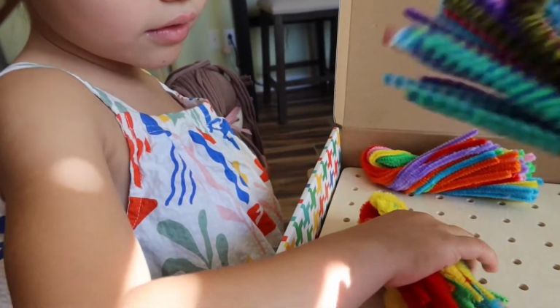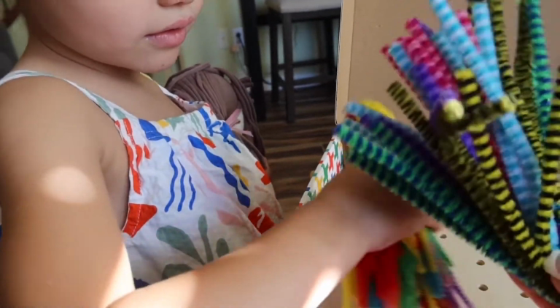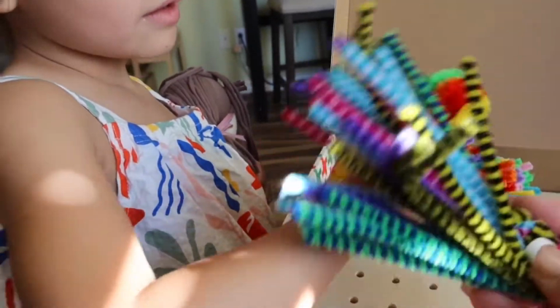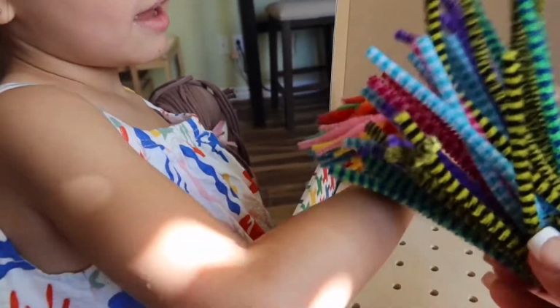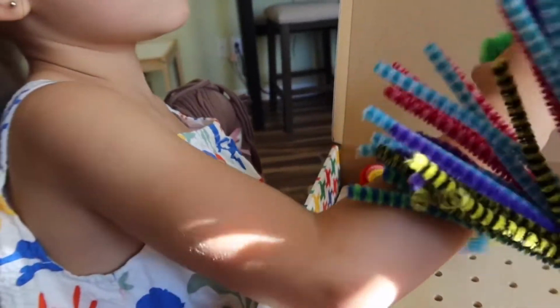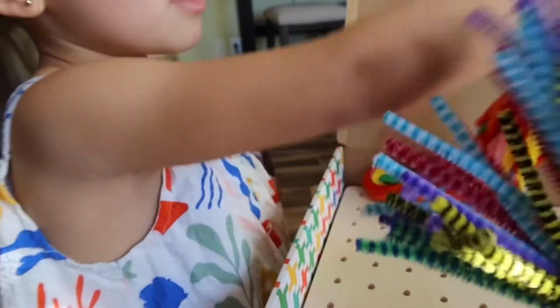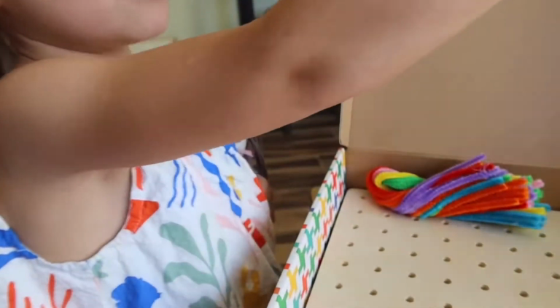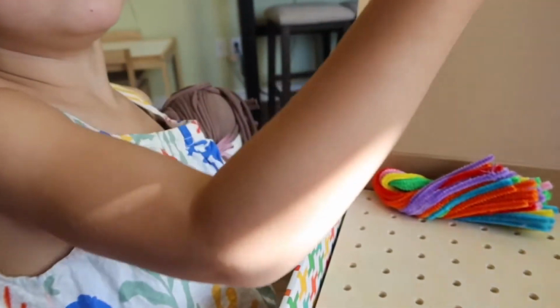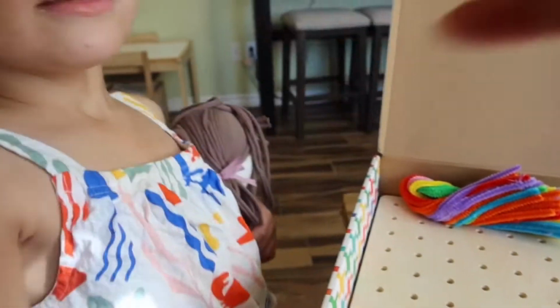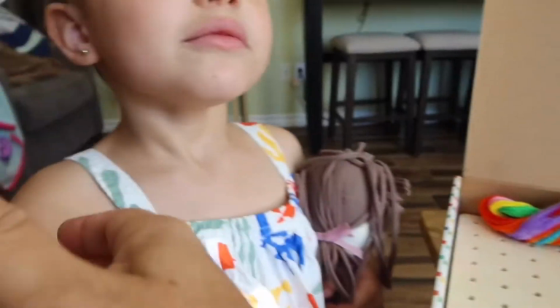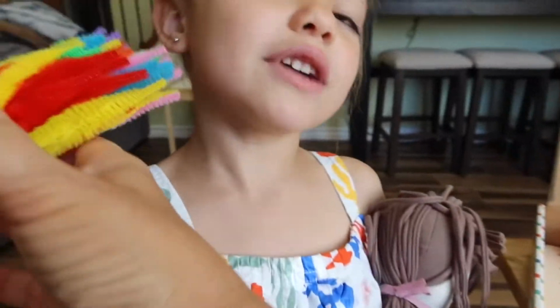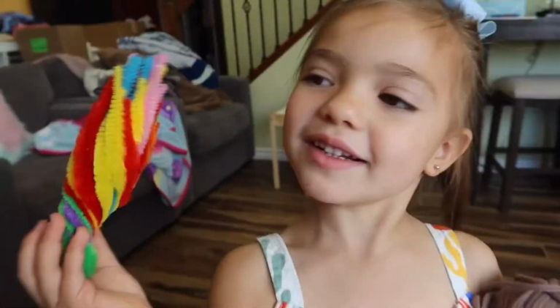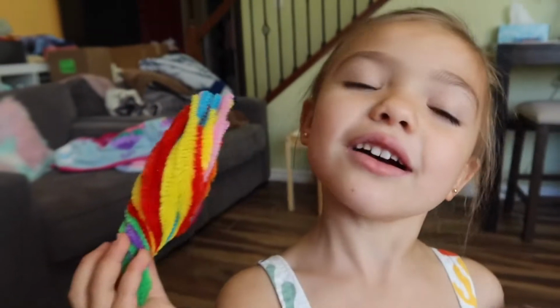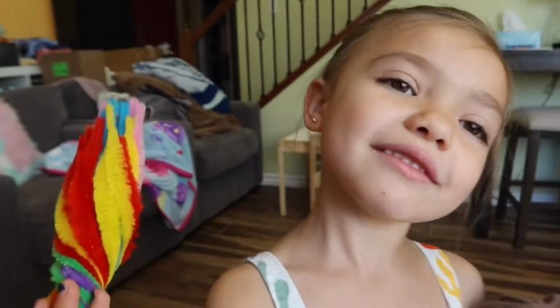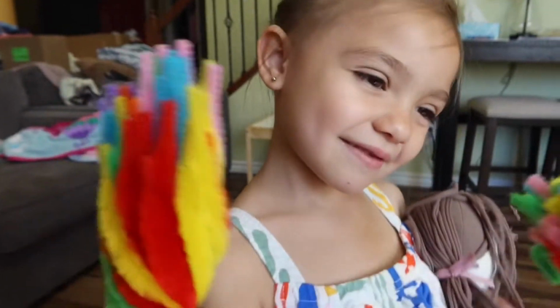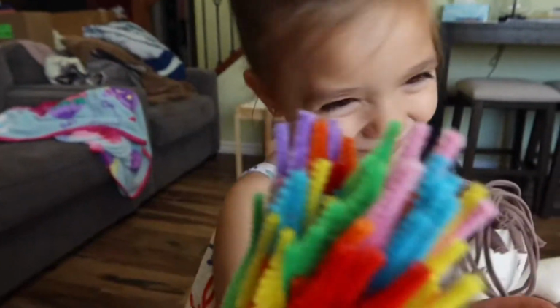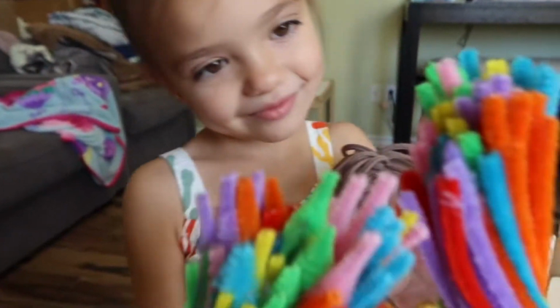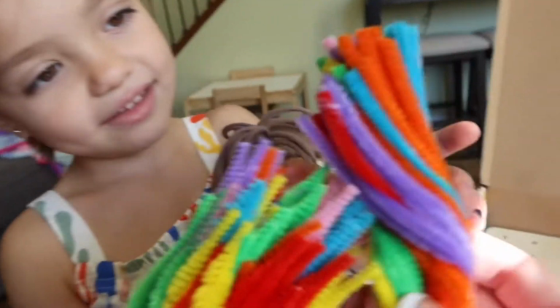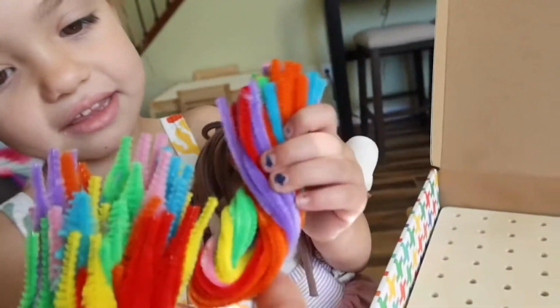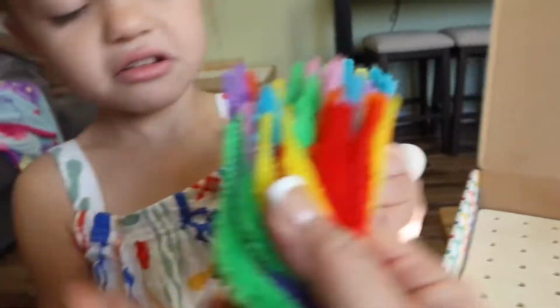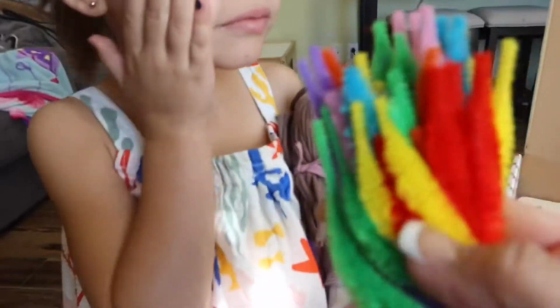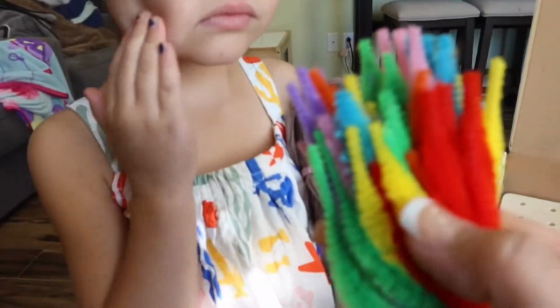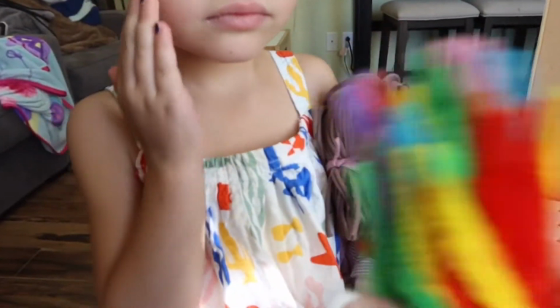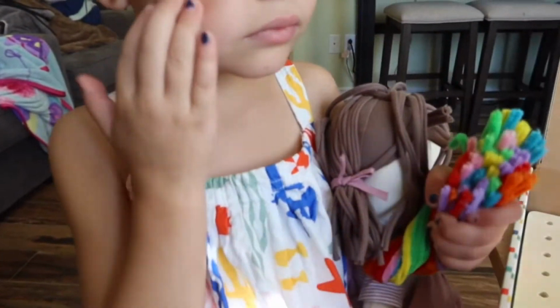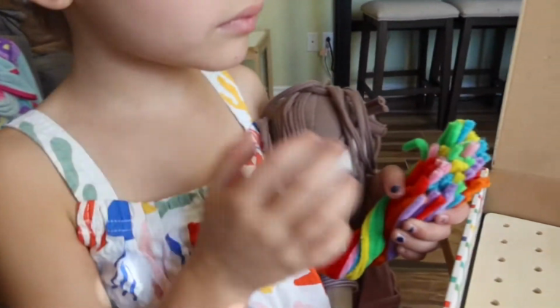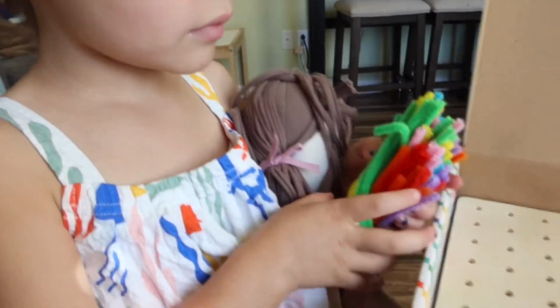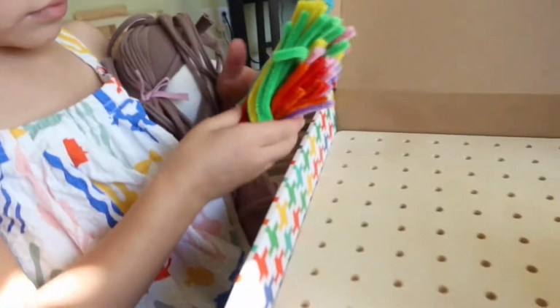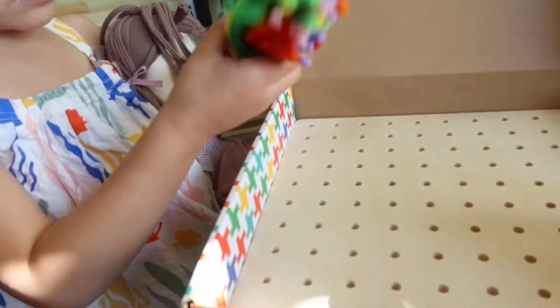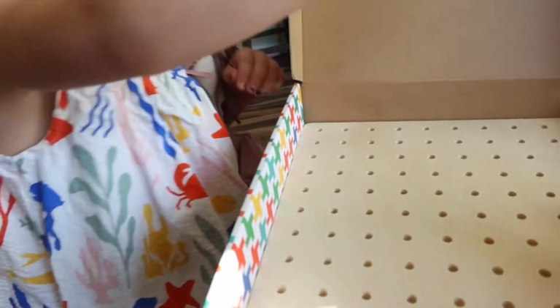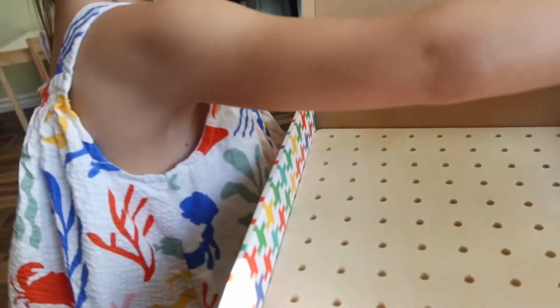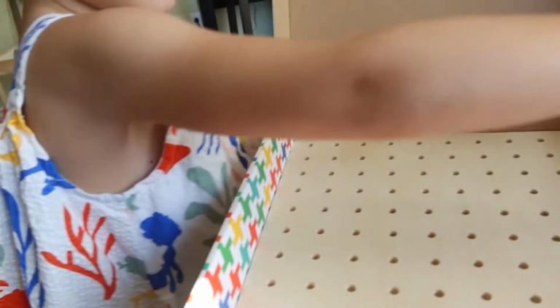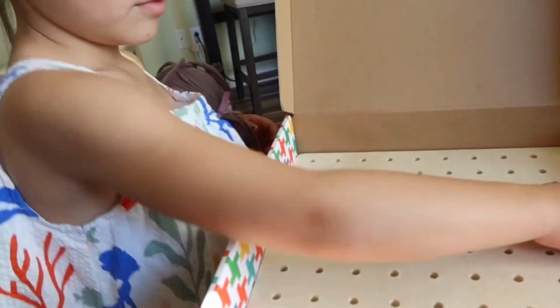Ooh, these are fun. These are pipe cleaners. And then here's some other pipe cleaners — these have kind of a little shape on the end of them. And then here's this pegboard. You wanna grab that pegboard and take that out?